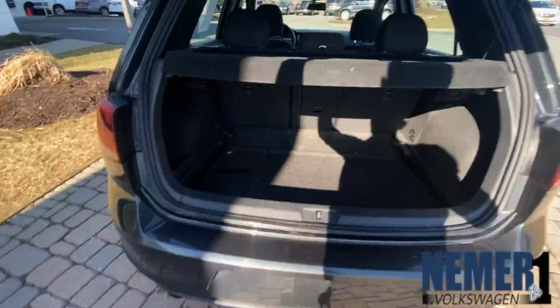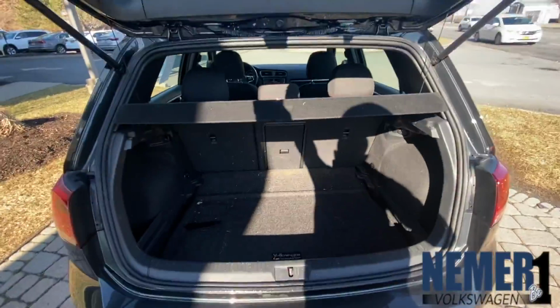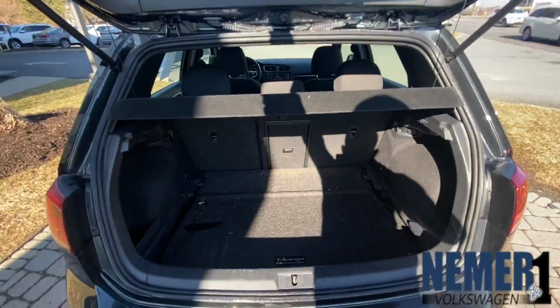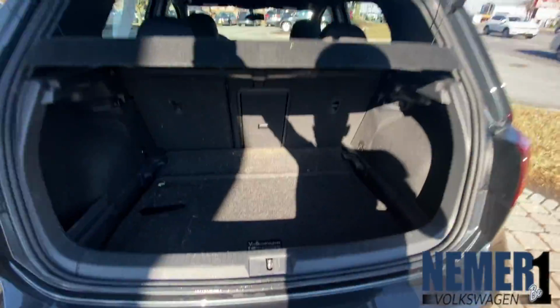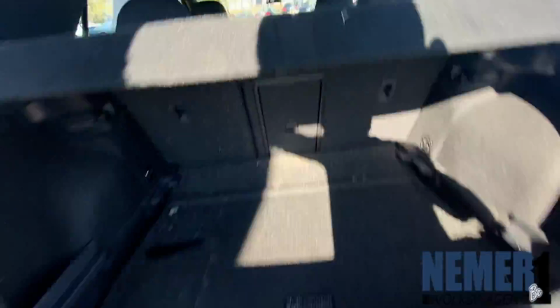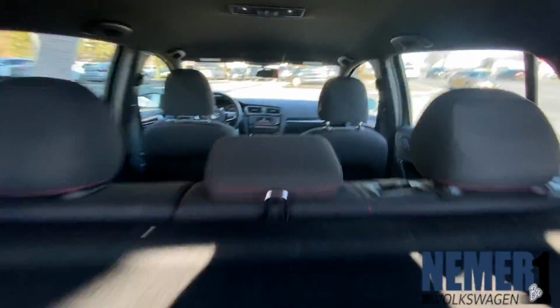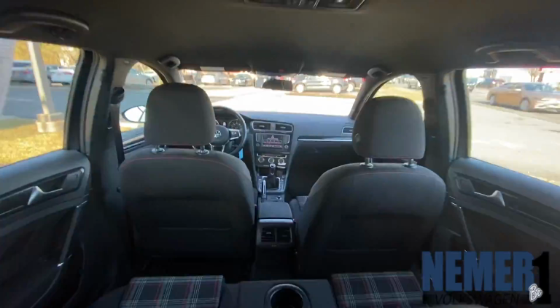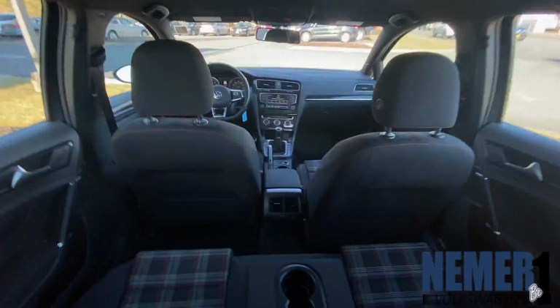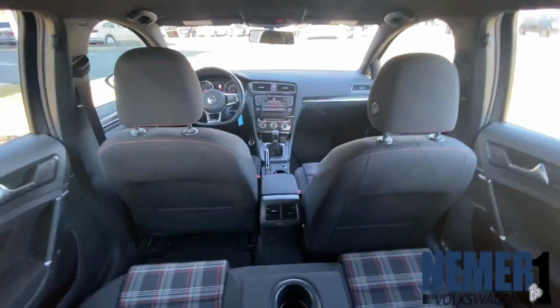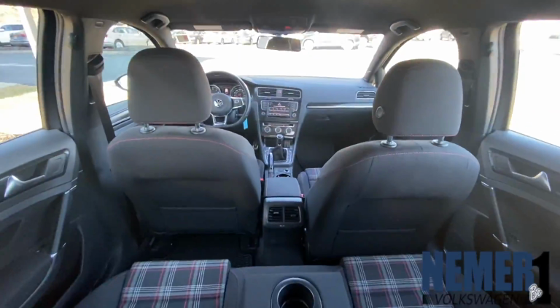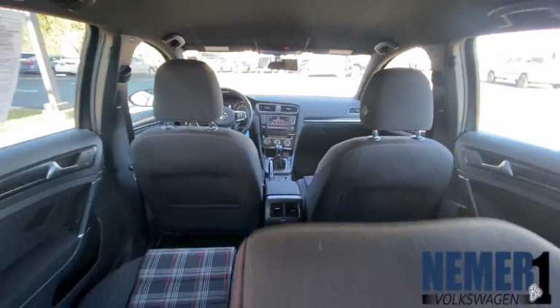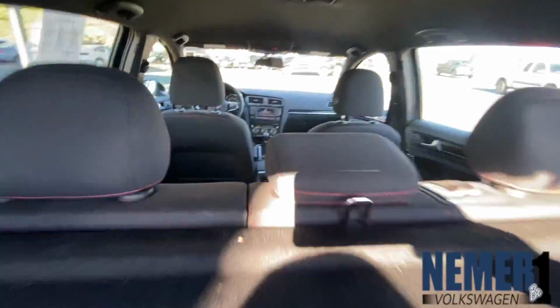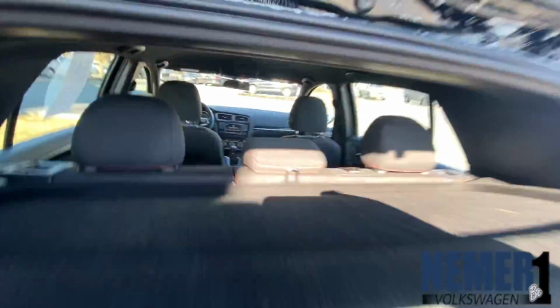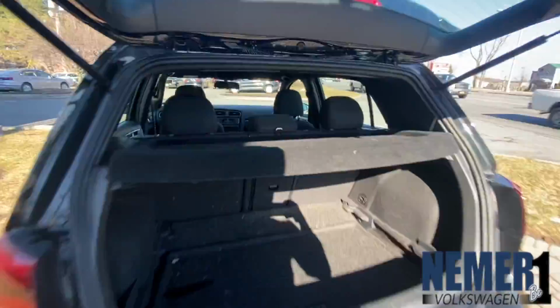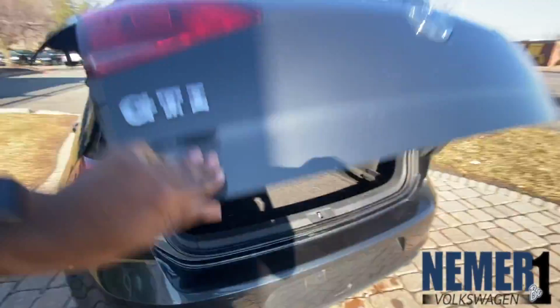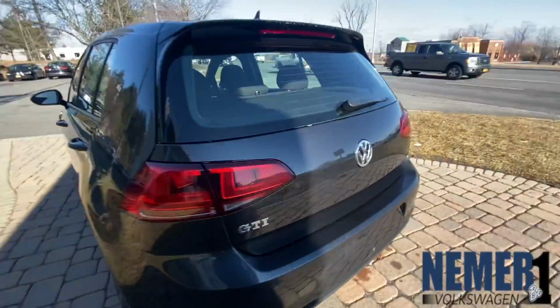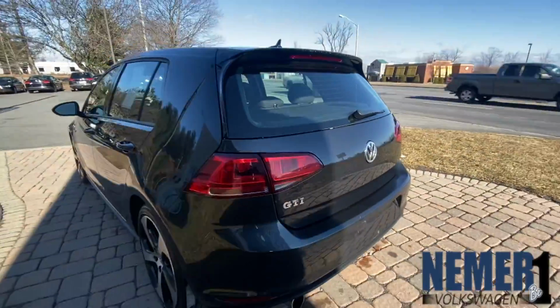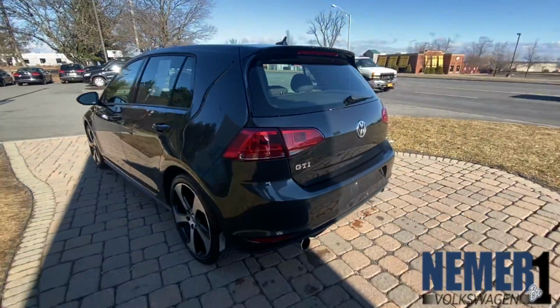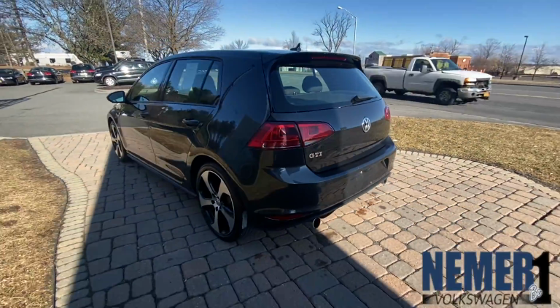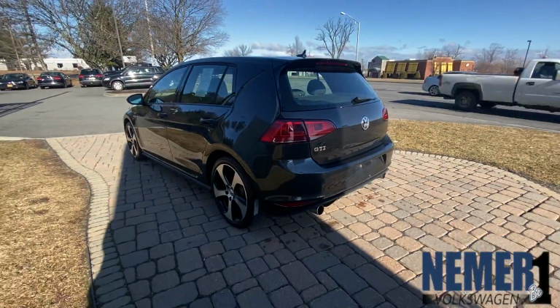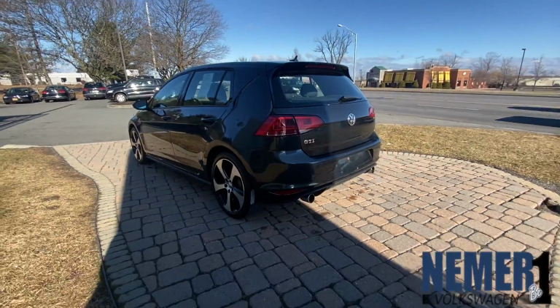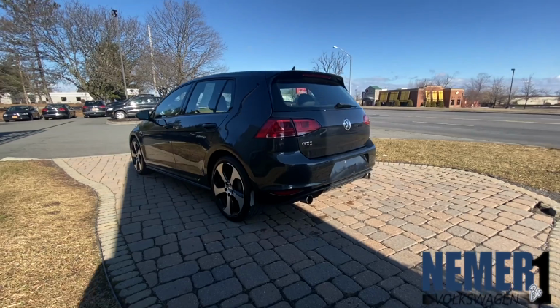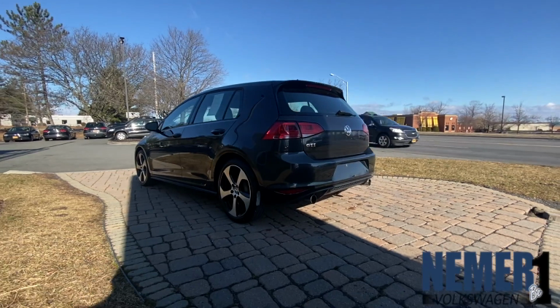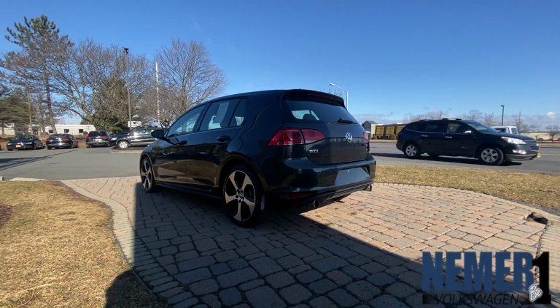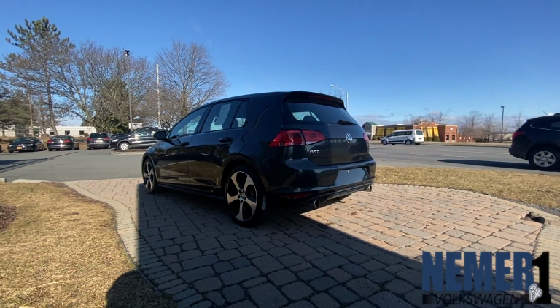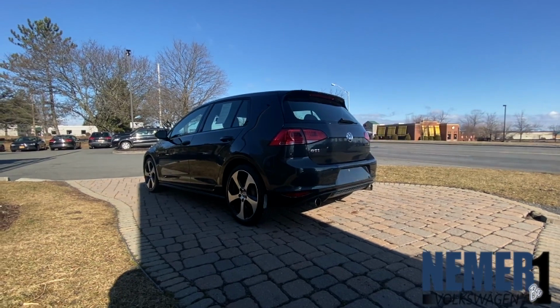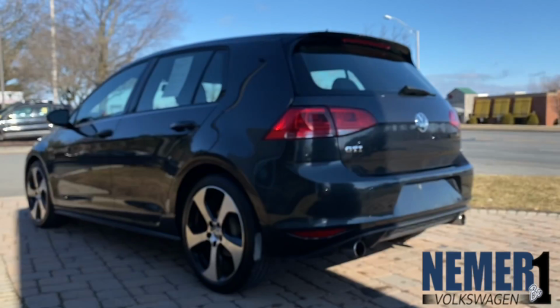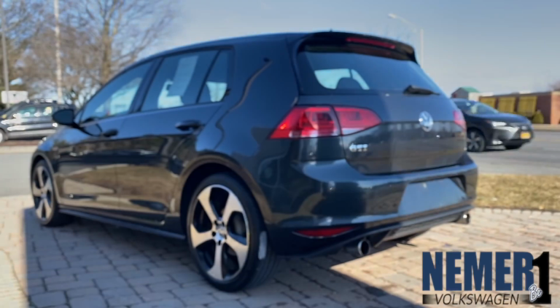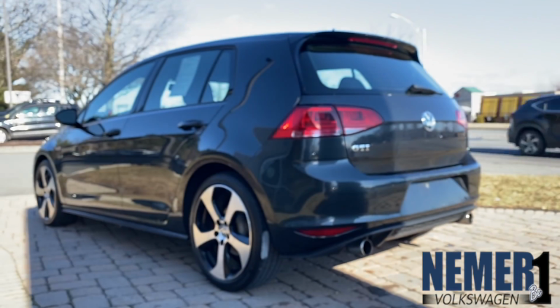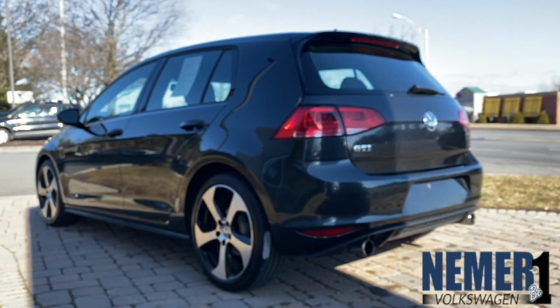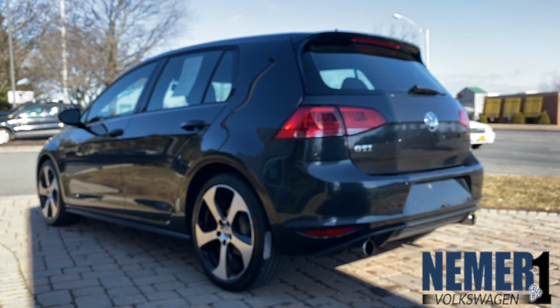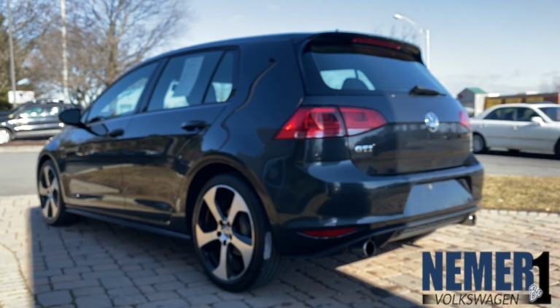Heated cloth seats, radio with AUX and USB input, Bluetooth connectivity, Fender premium audio system and navigation system, proximity key for doors and push-button start.